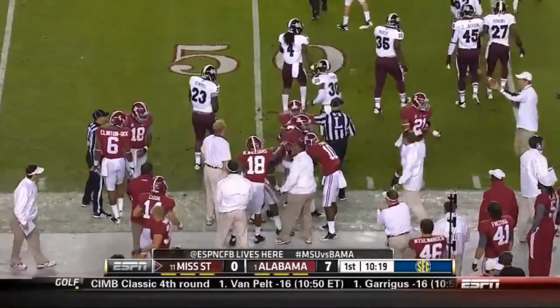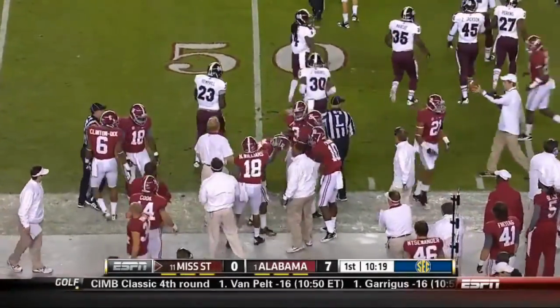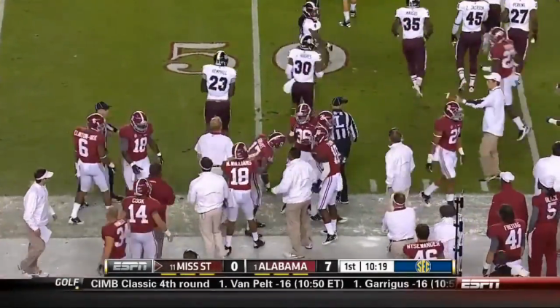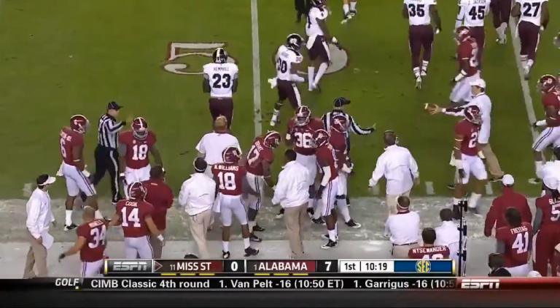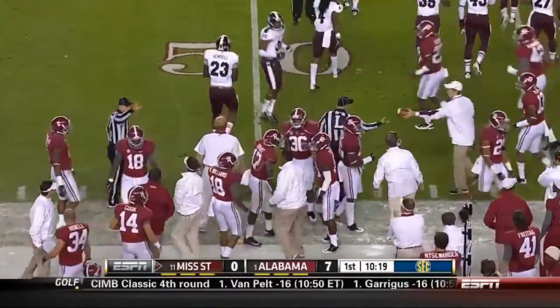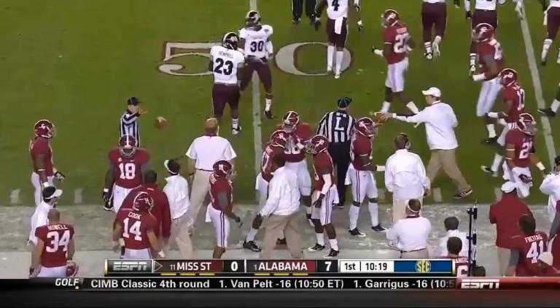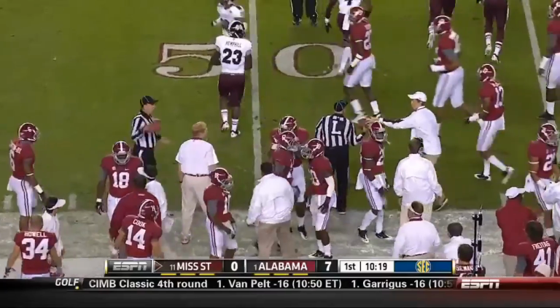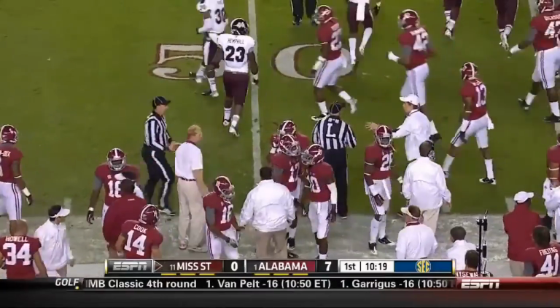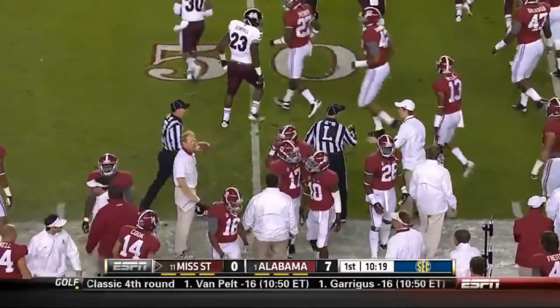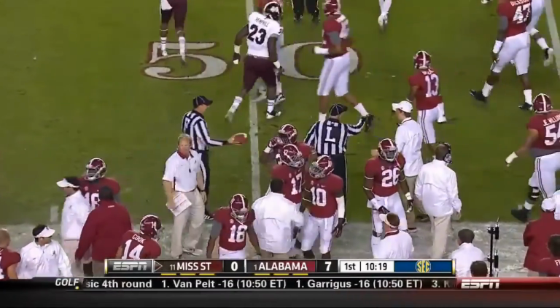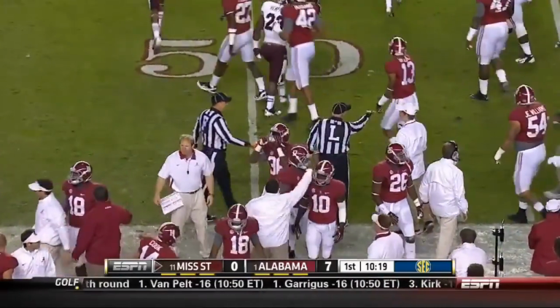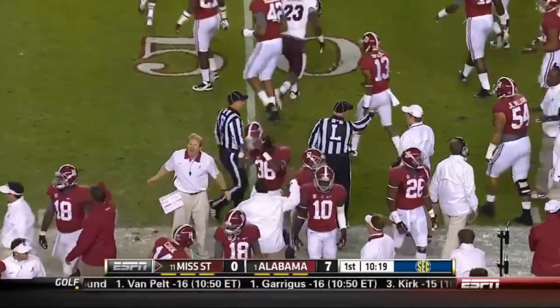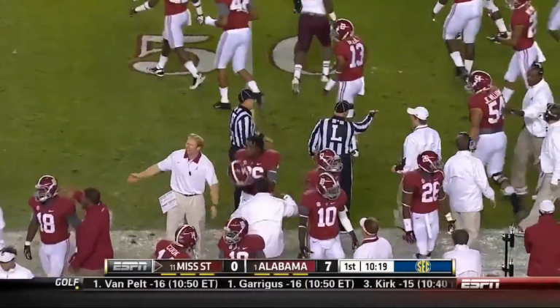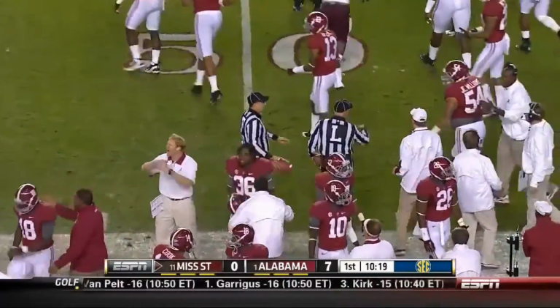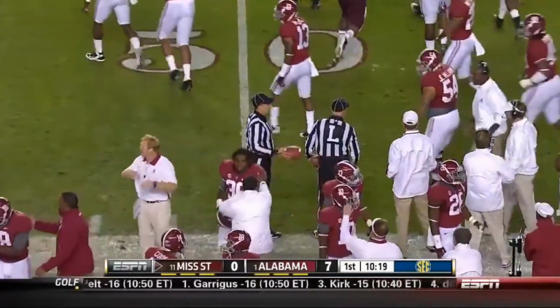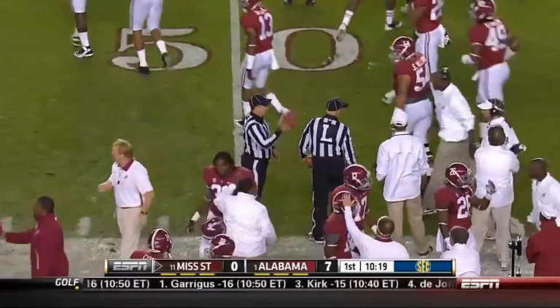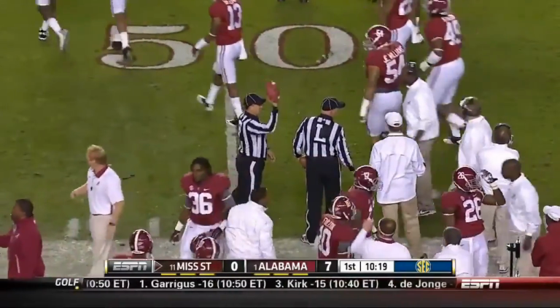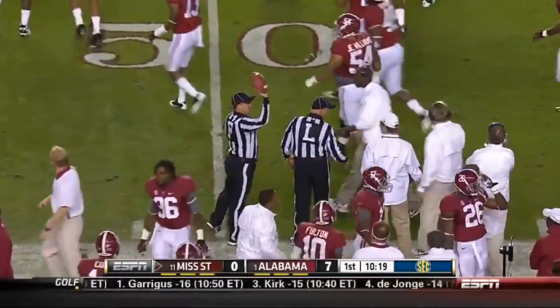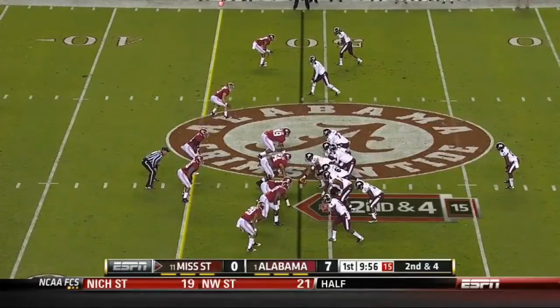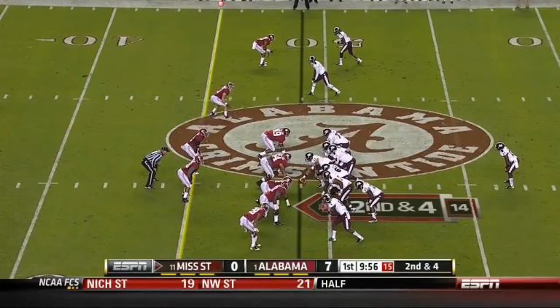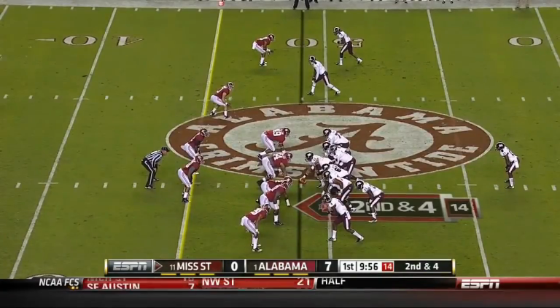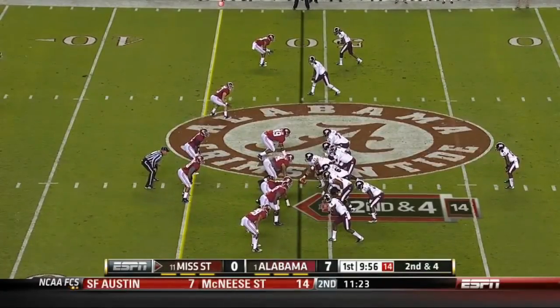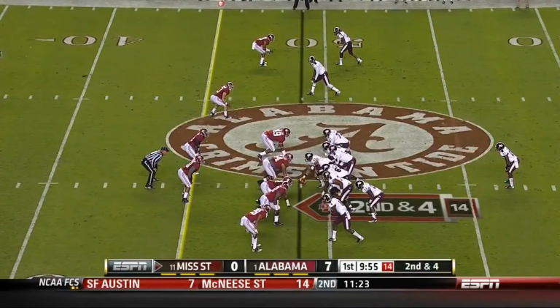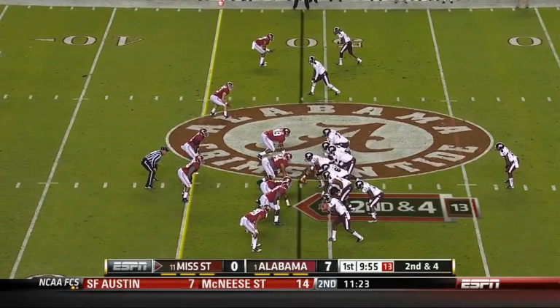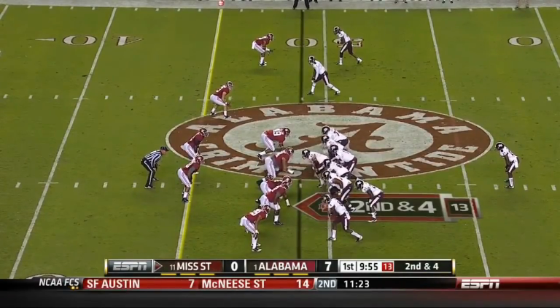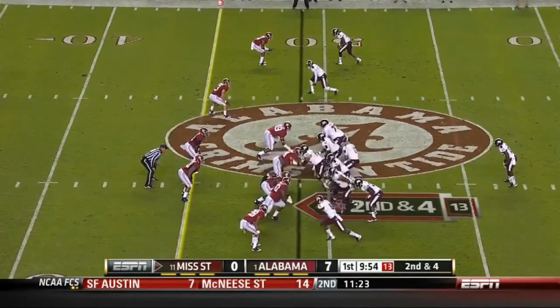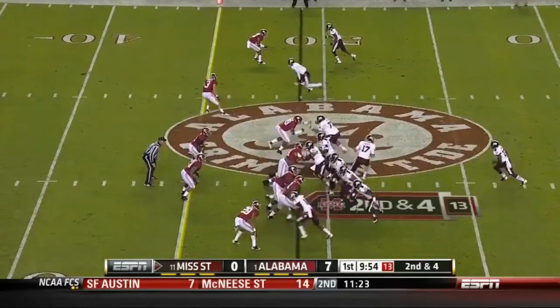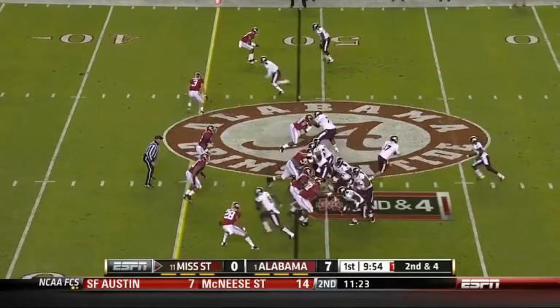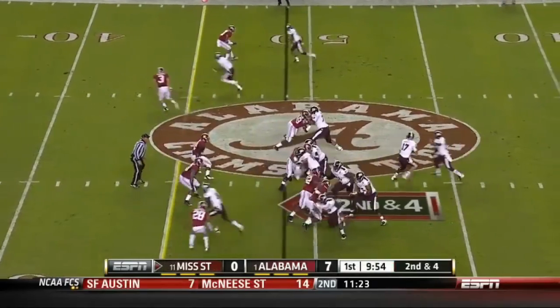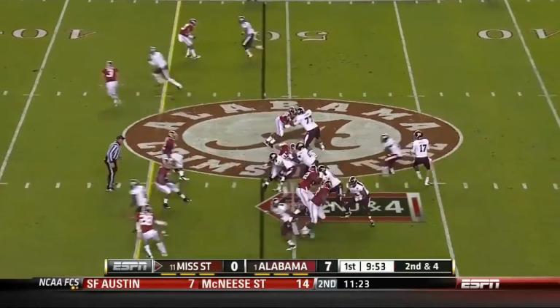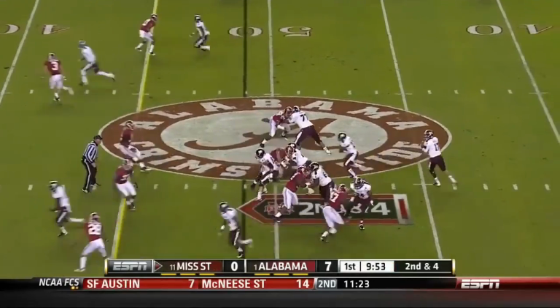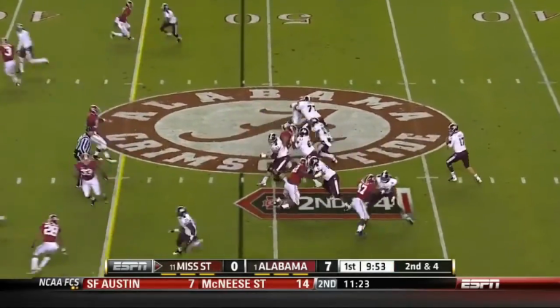They're pointing that Mississippi State has maintained possession. Luckily for them. So Mississippi State in Alabama territory.